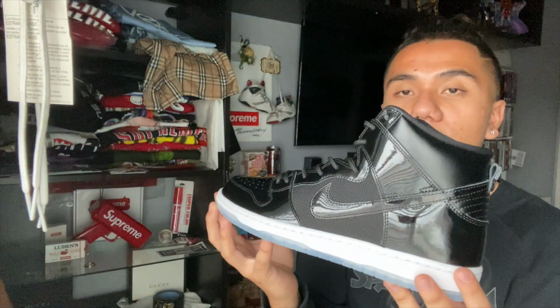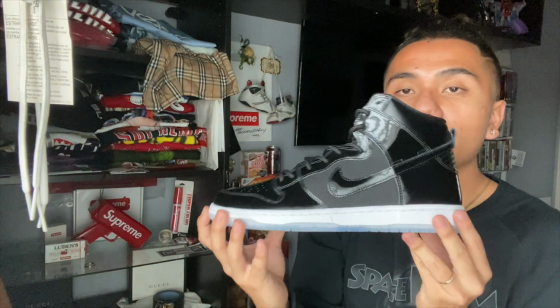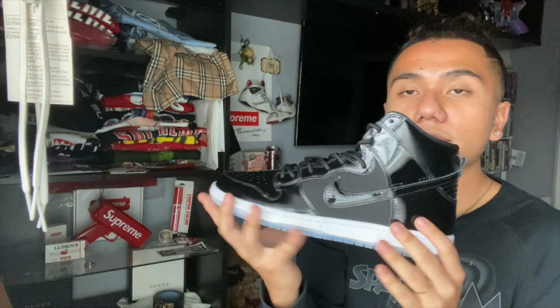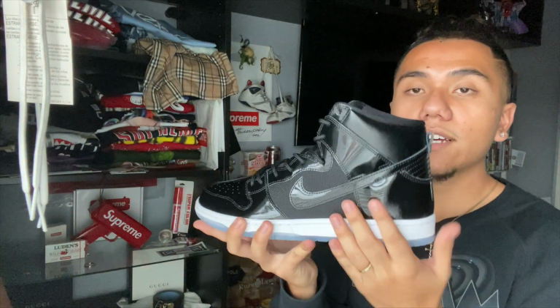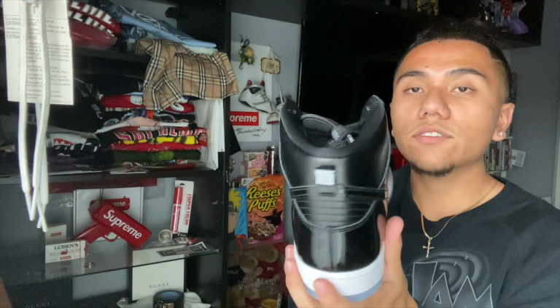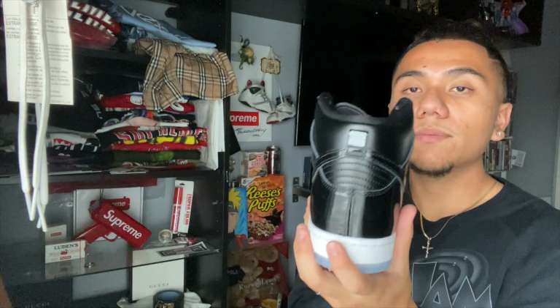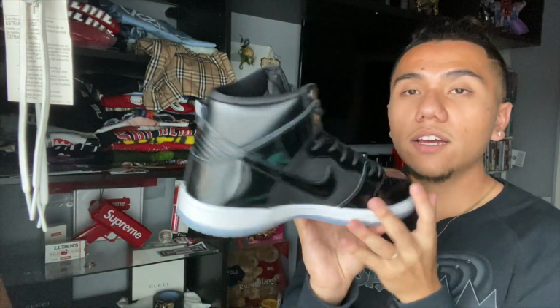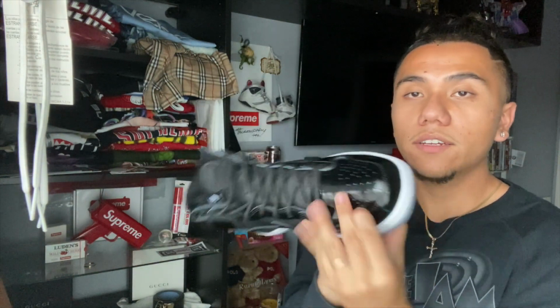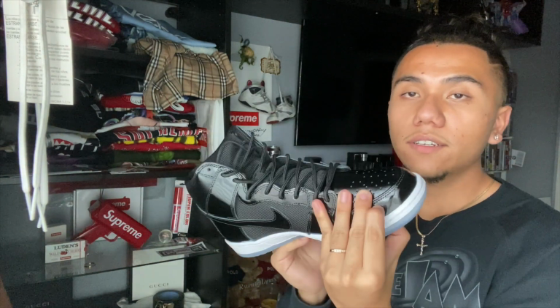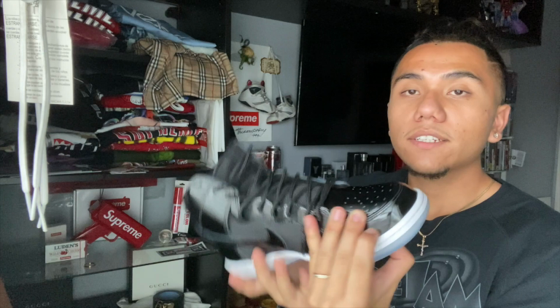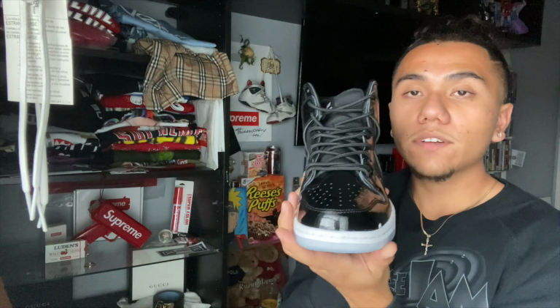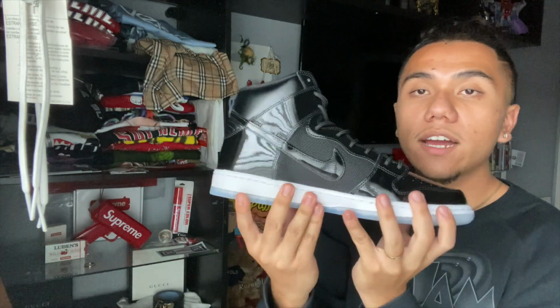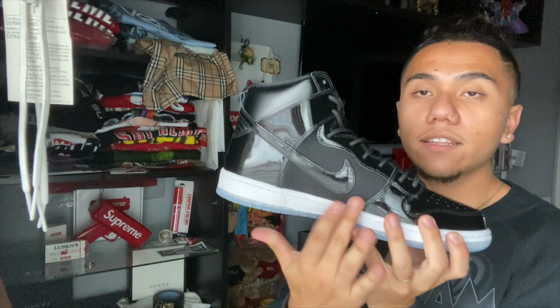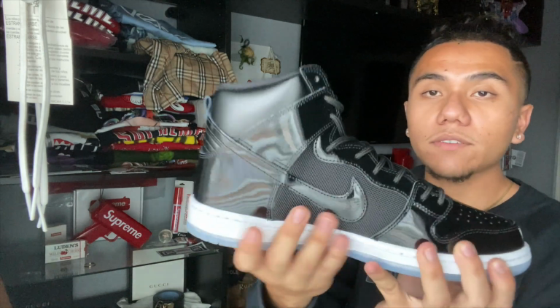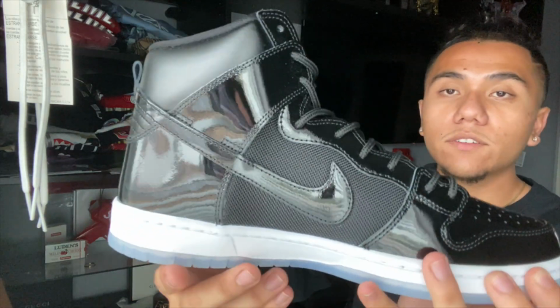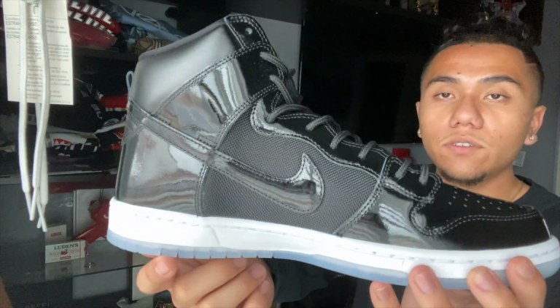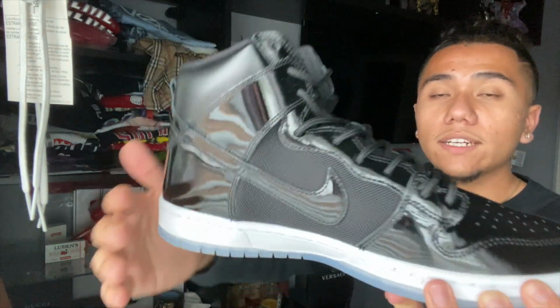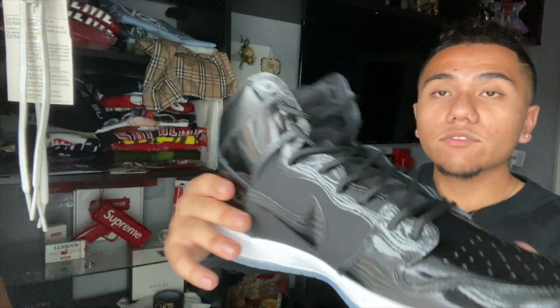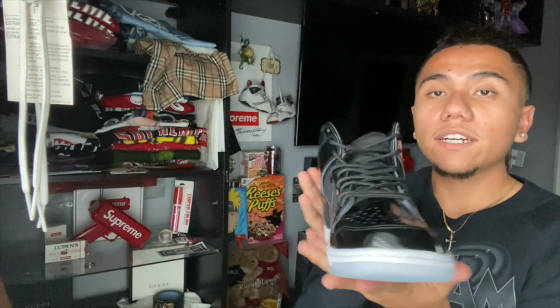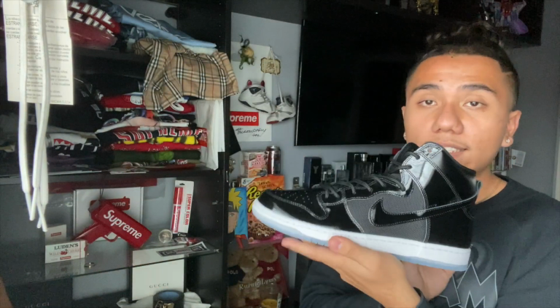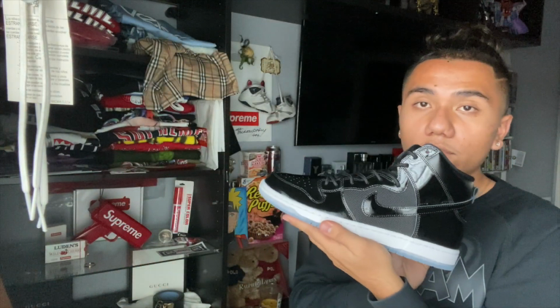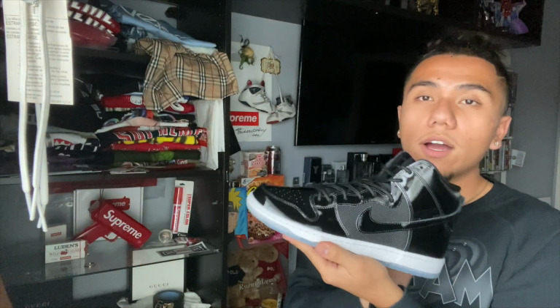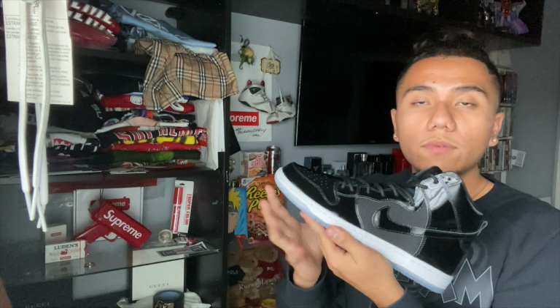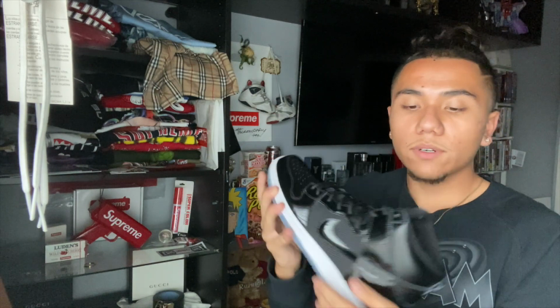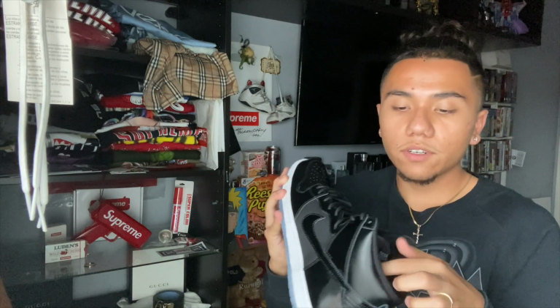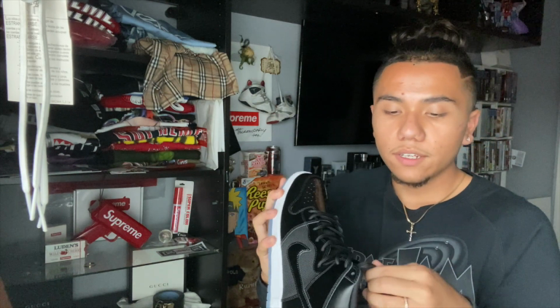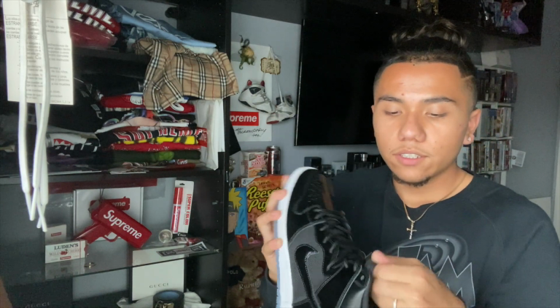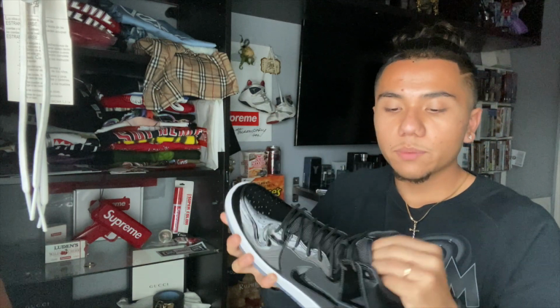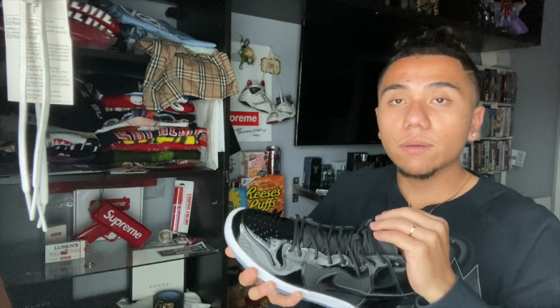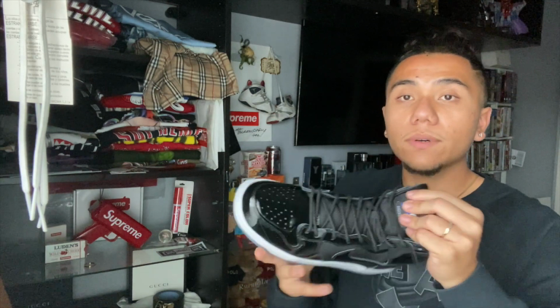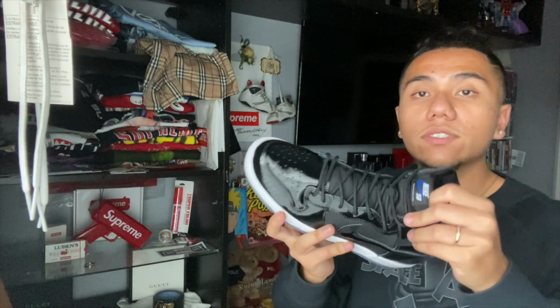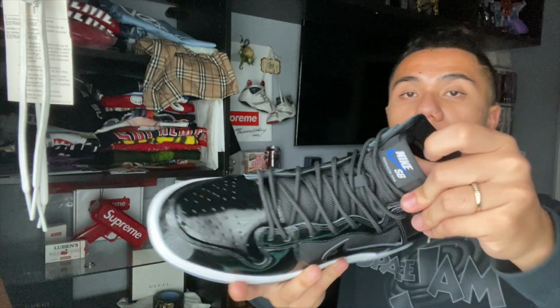Right here you just have some fake leather, and then right here just some mesh material. This is the back side, the front side, and the medial side of the shoe. It looks really clean, nice and simple, but it works for sure — just like the Space Jam colorway always does.